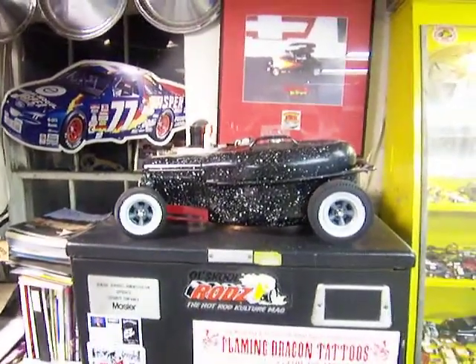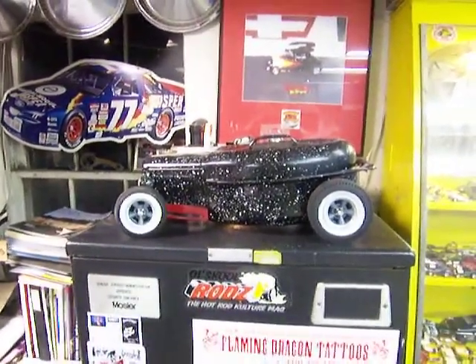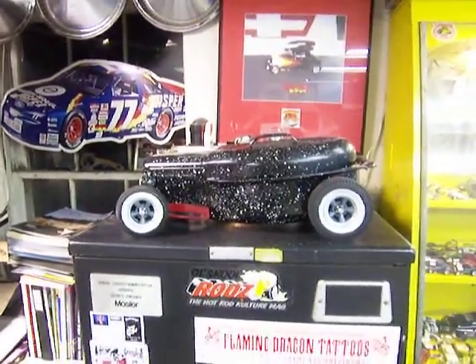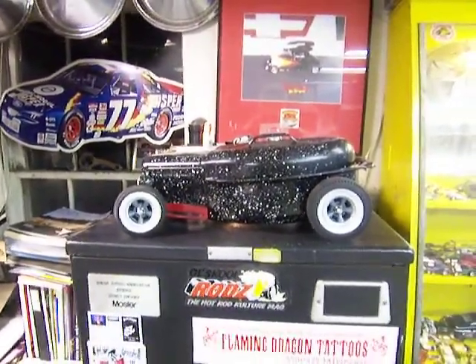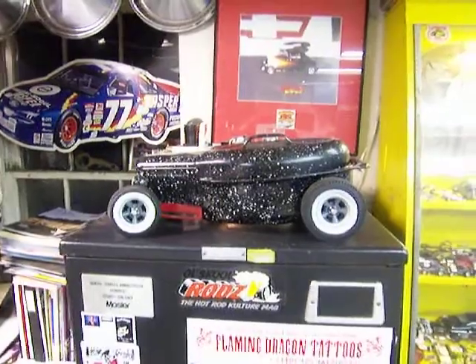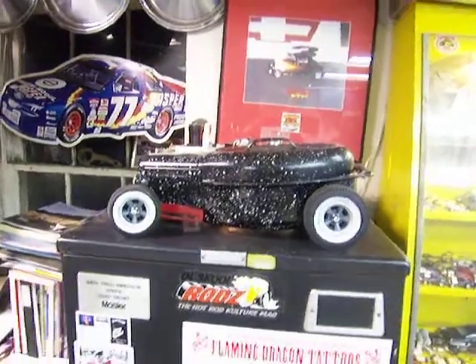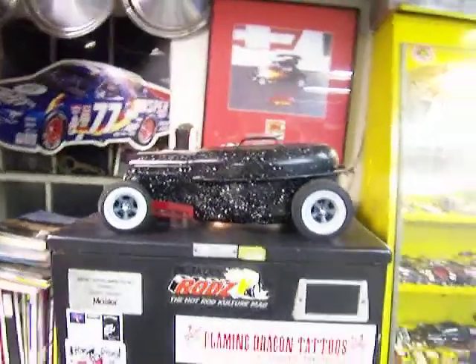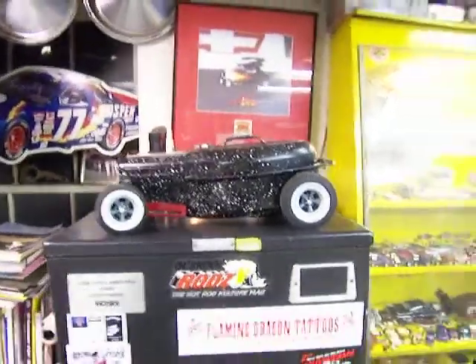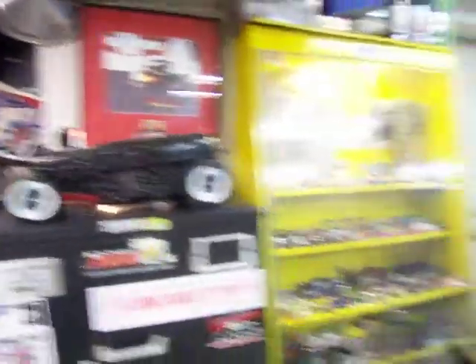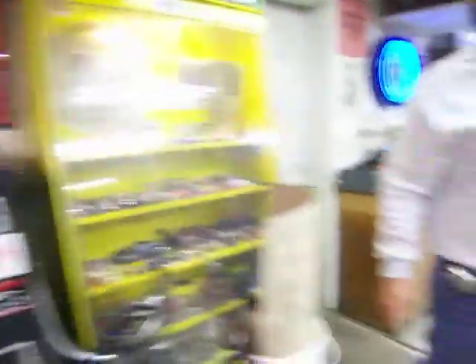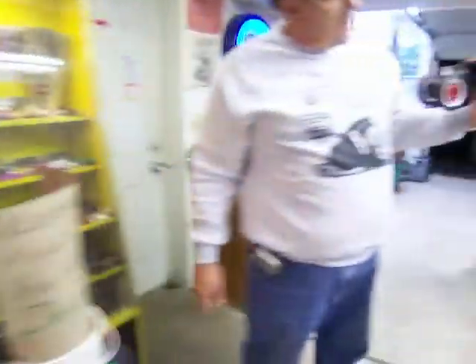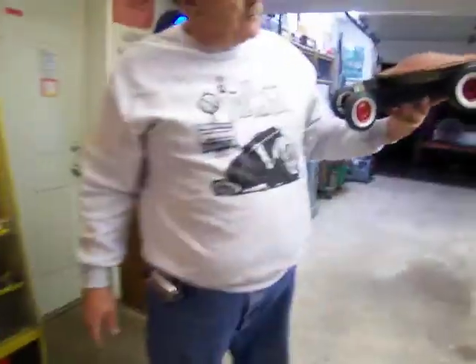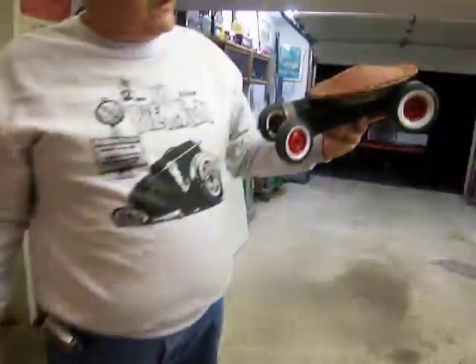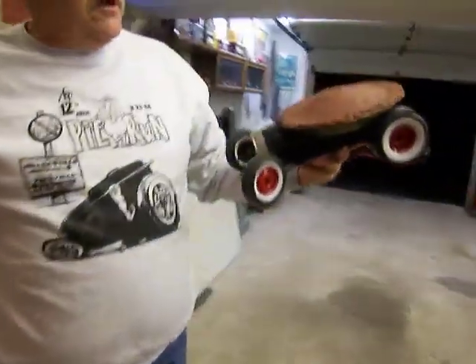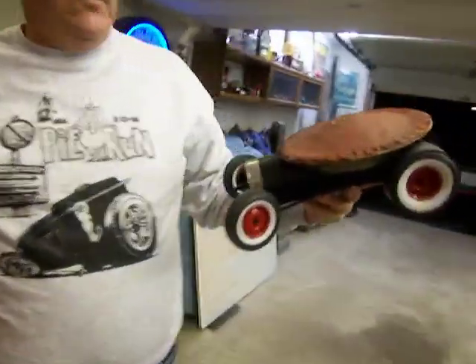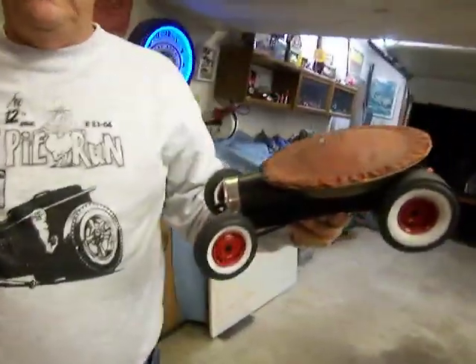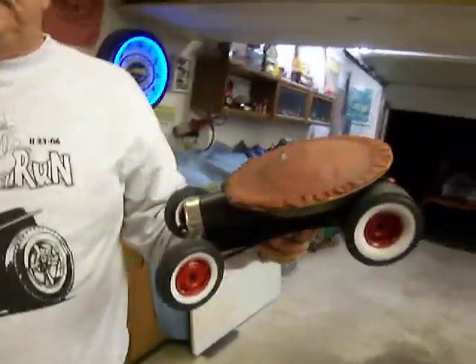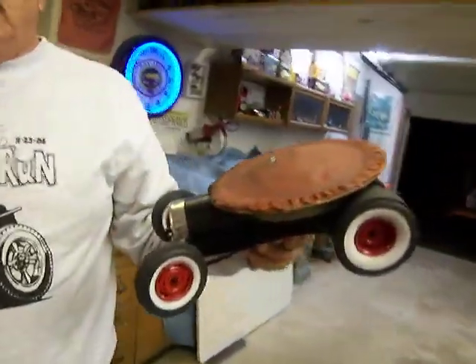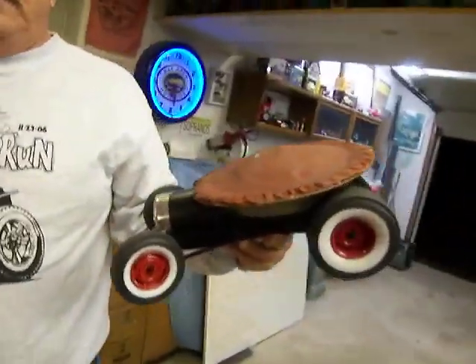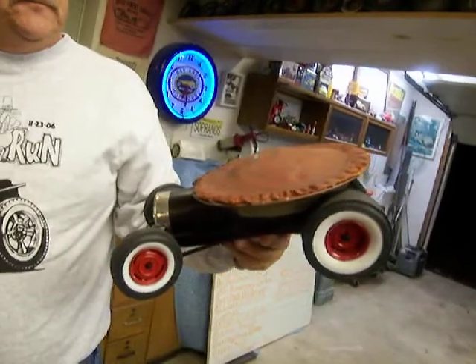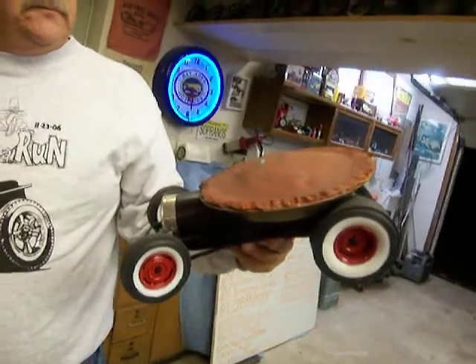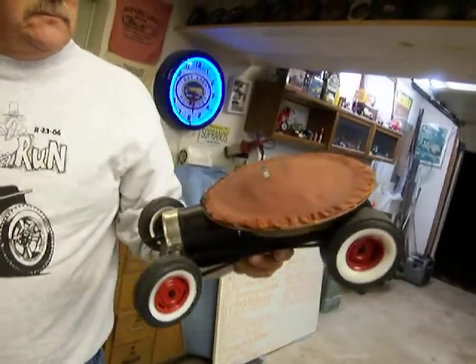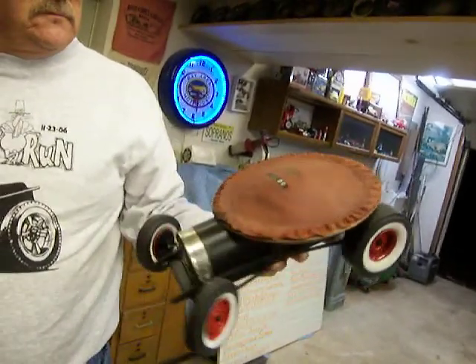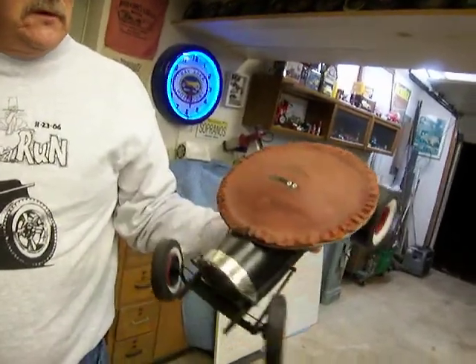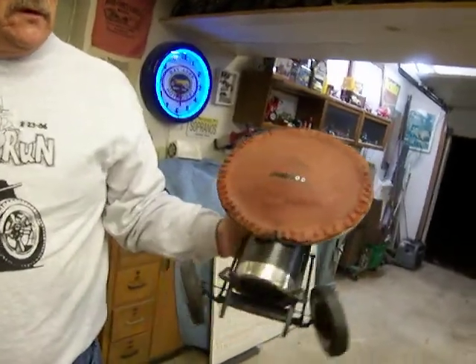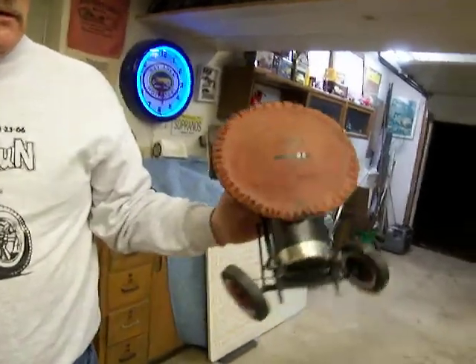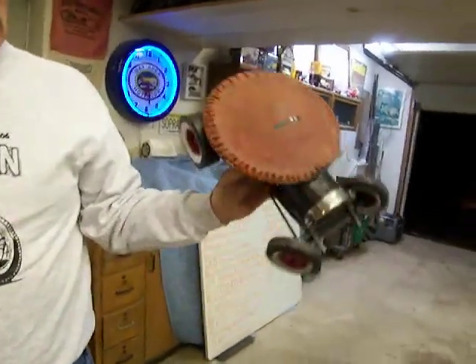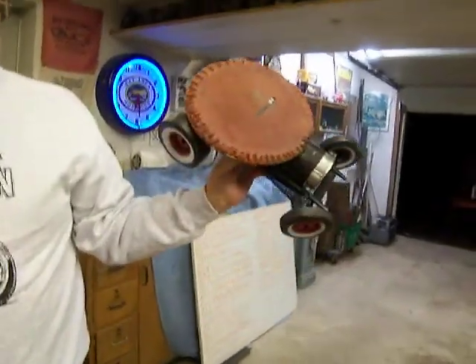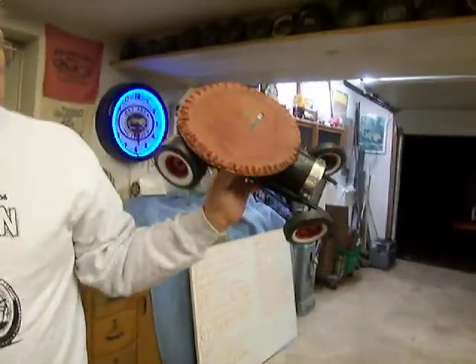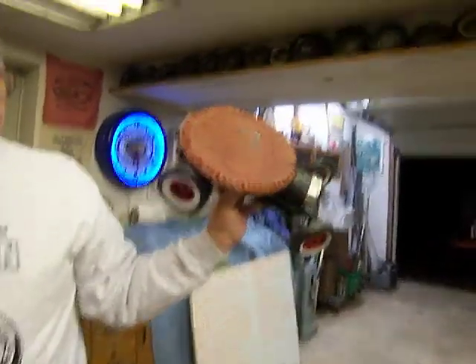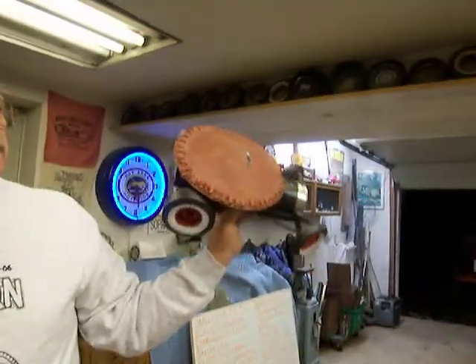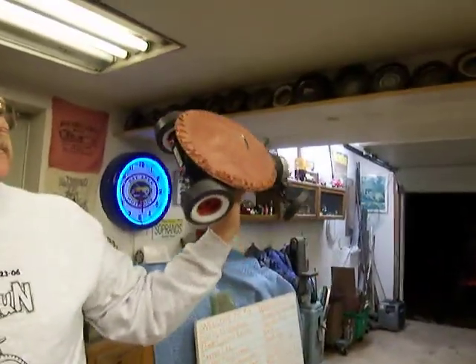Where are the other ones? Oh, here's another. This was last year? No, year before — two years ago. This was the pie roaster. This is the pie car.